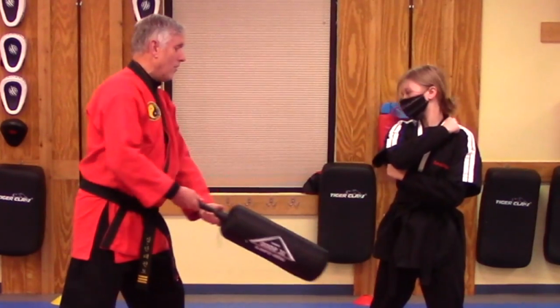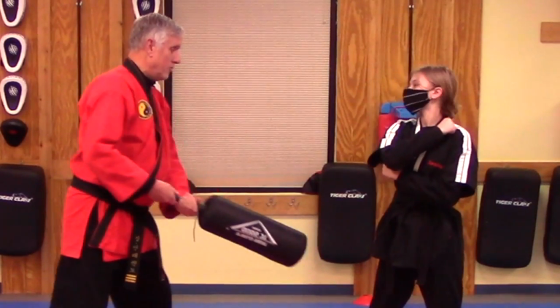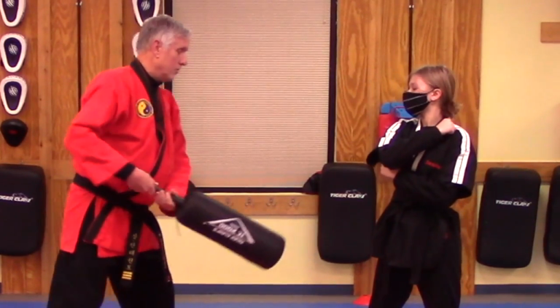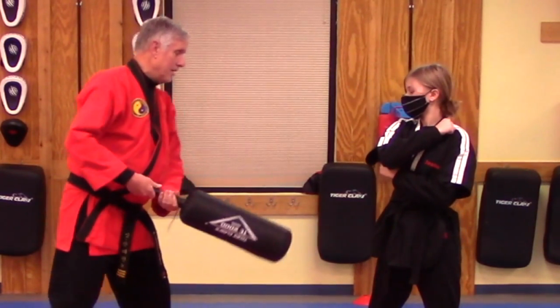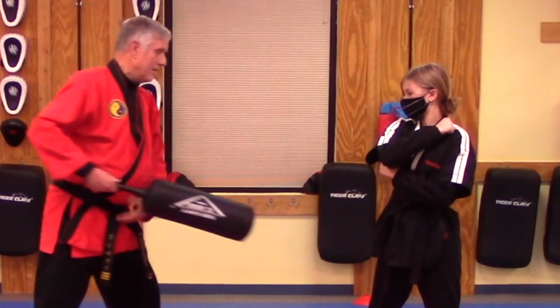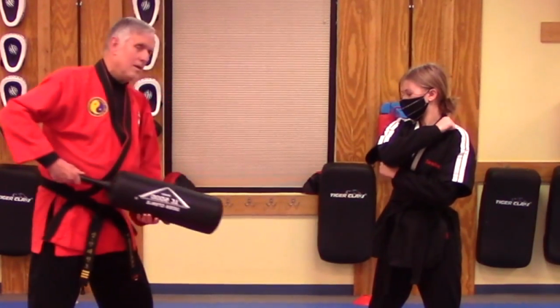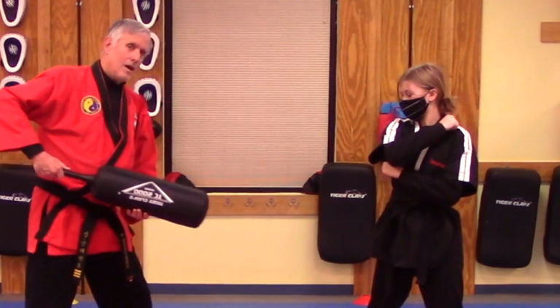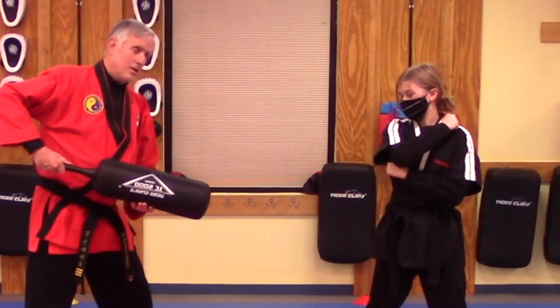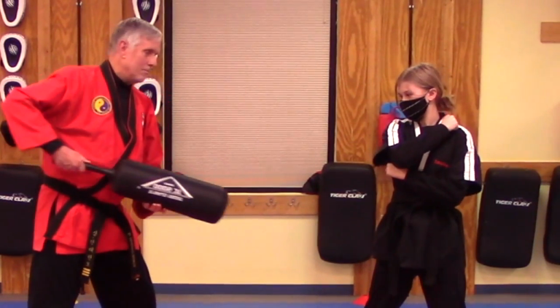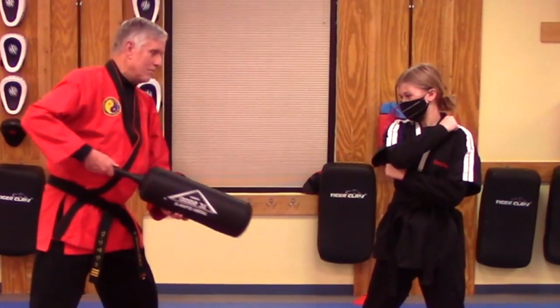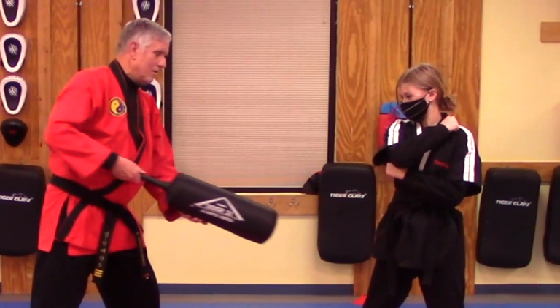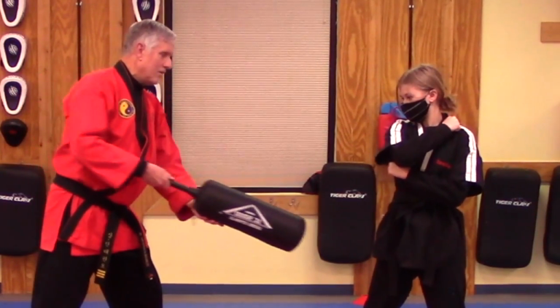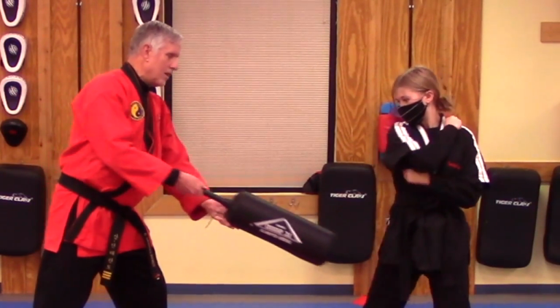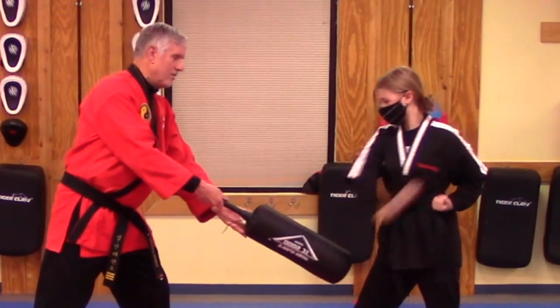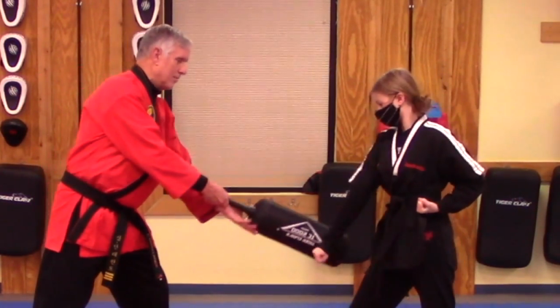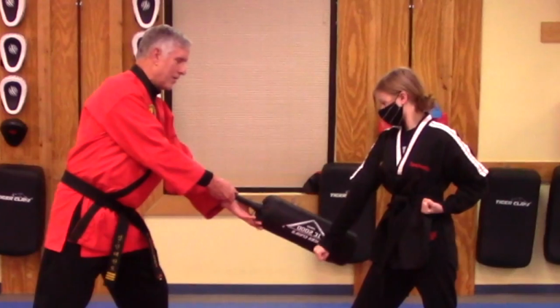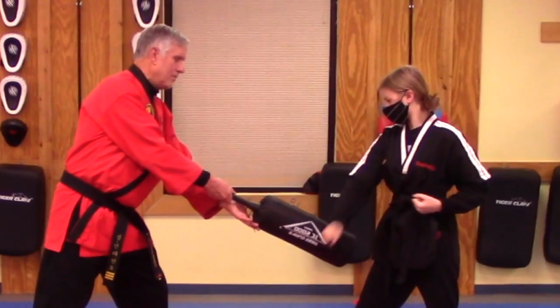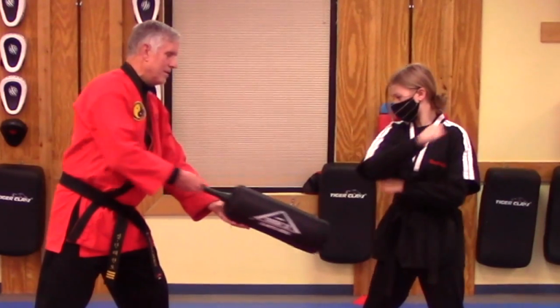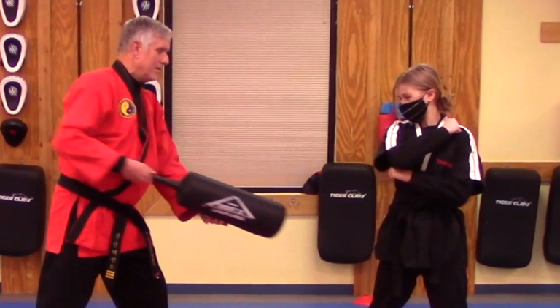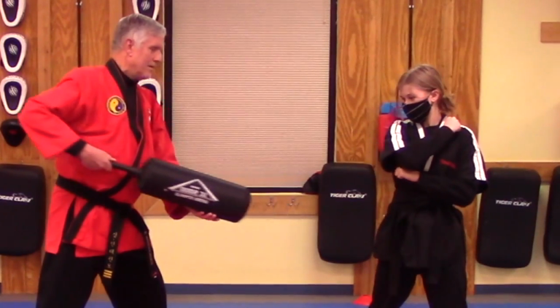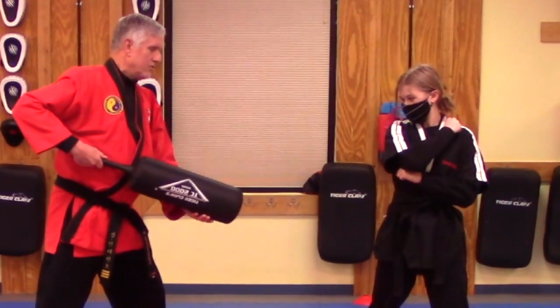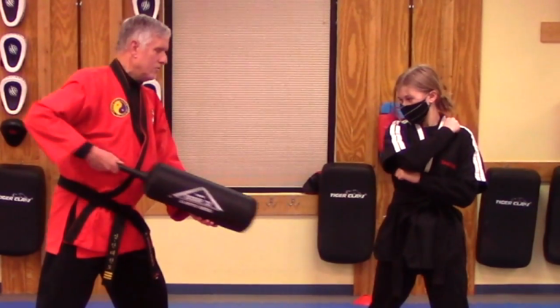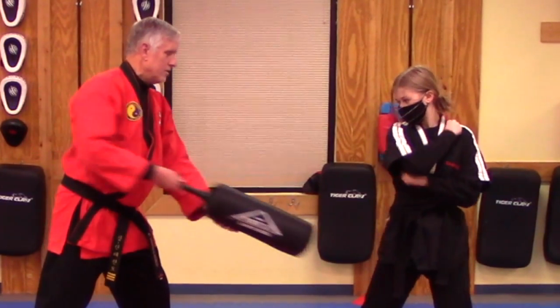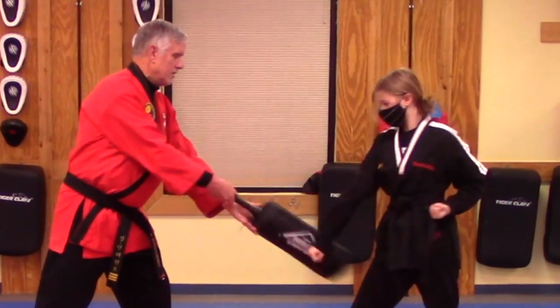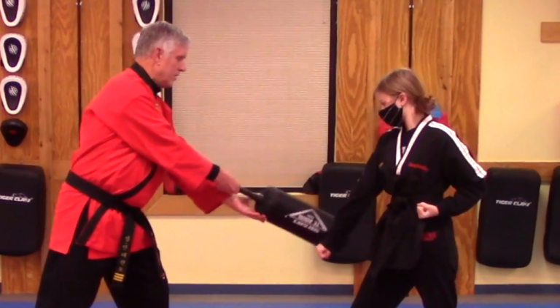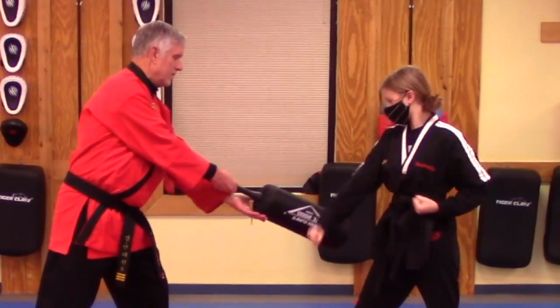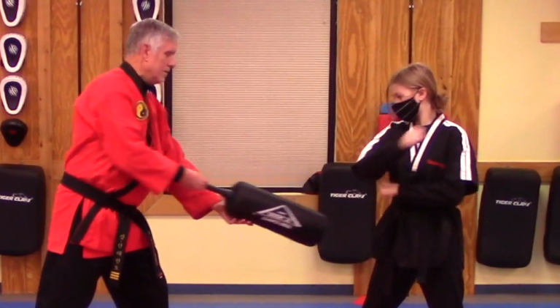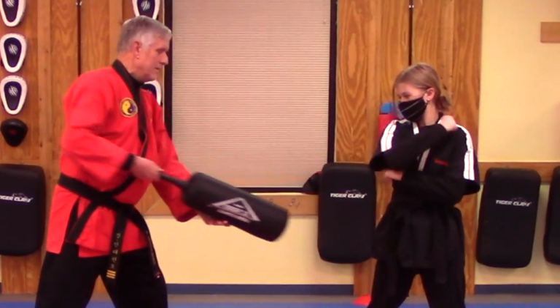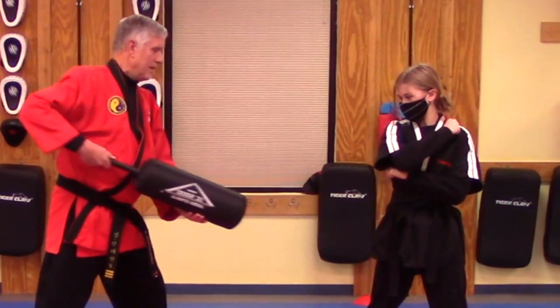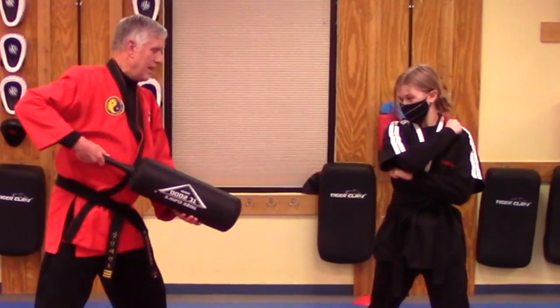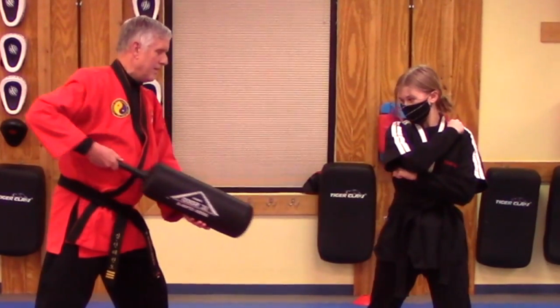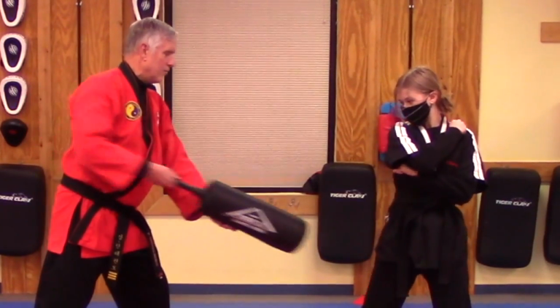Now I'm going to thrust the blocker. Two and three.